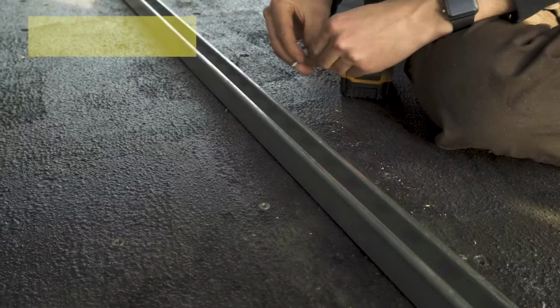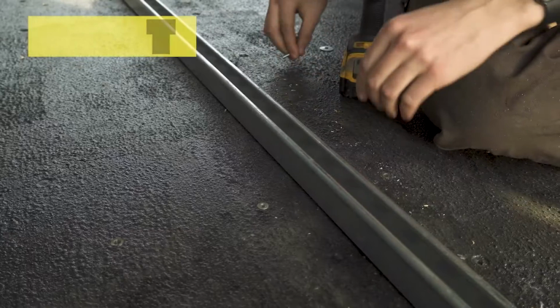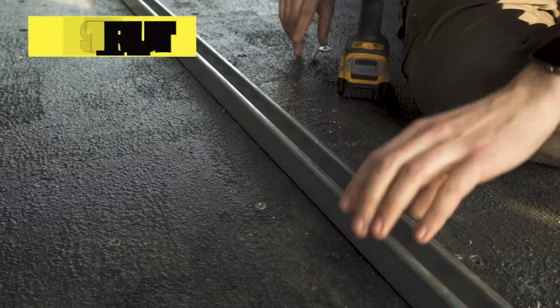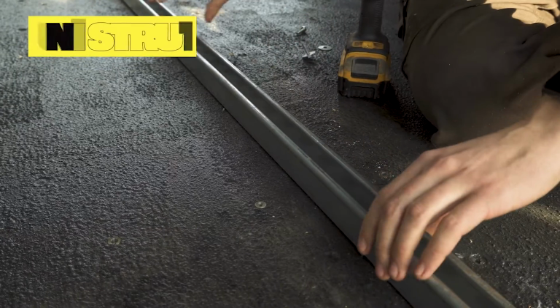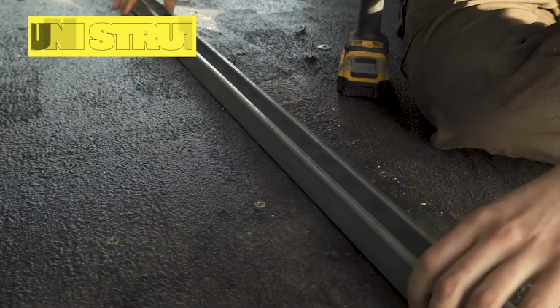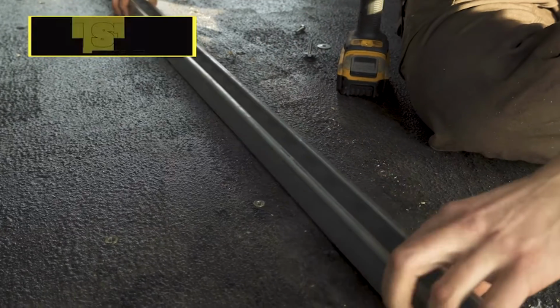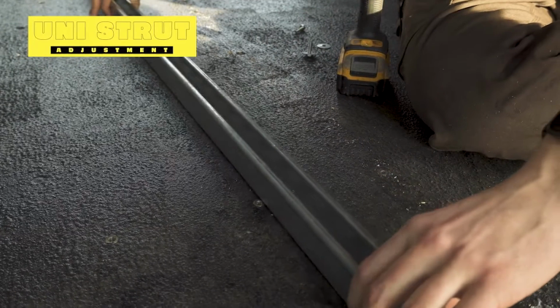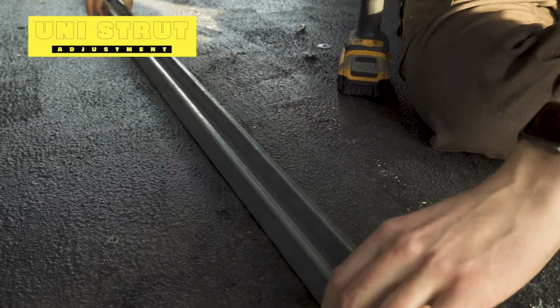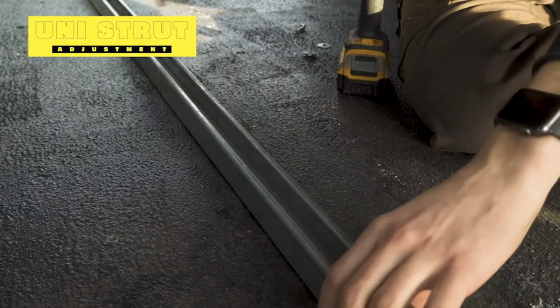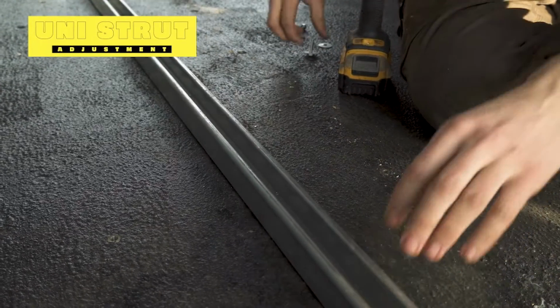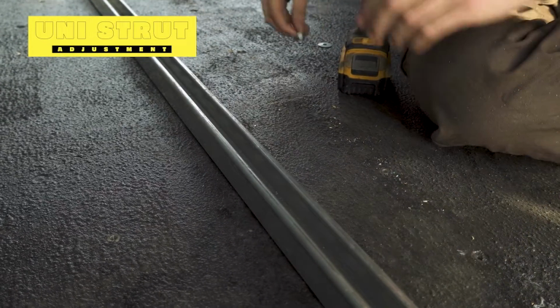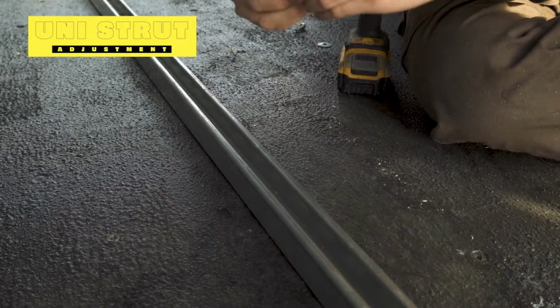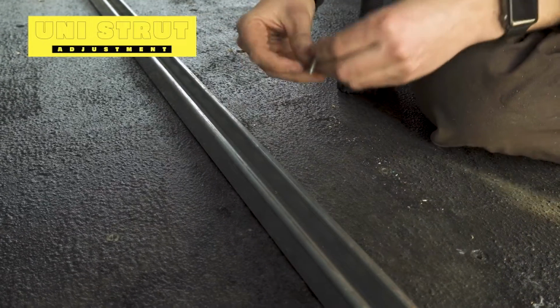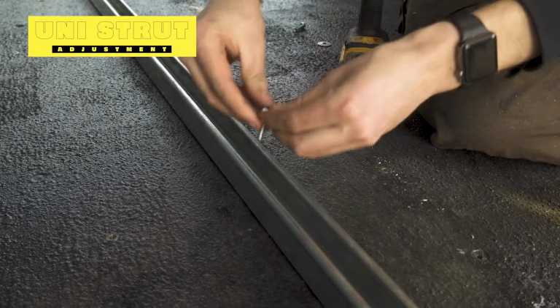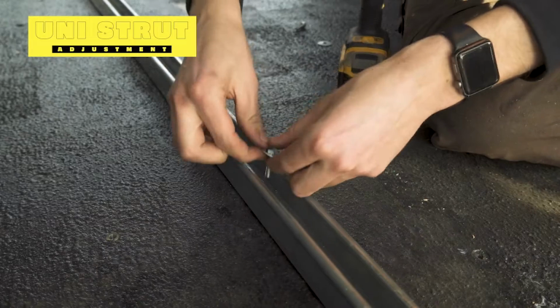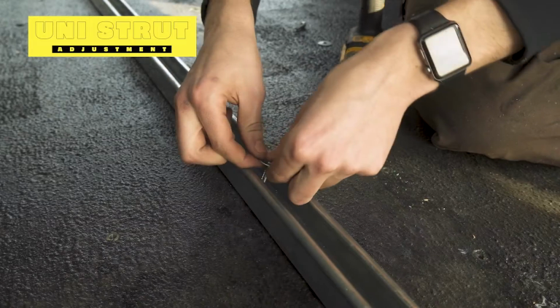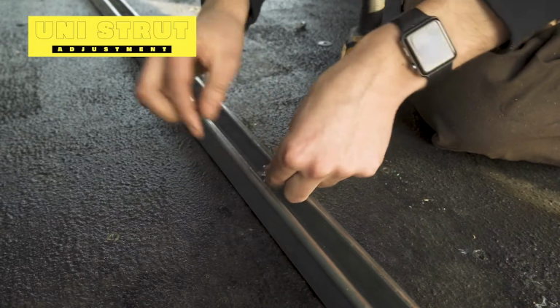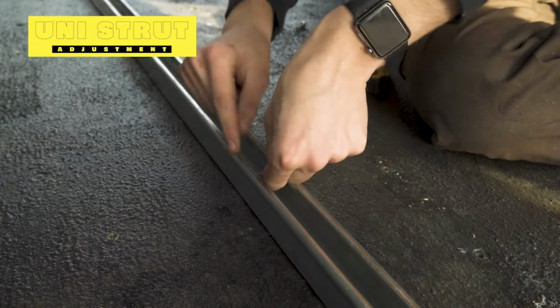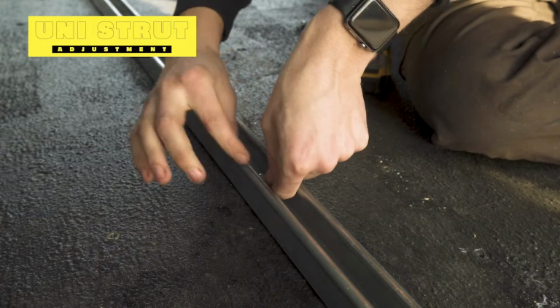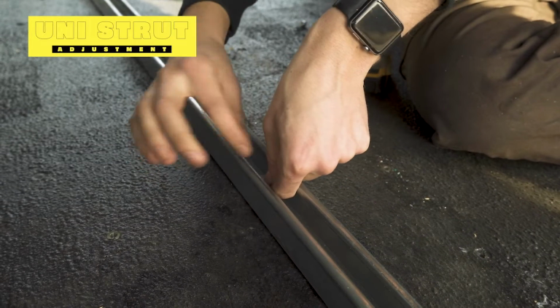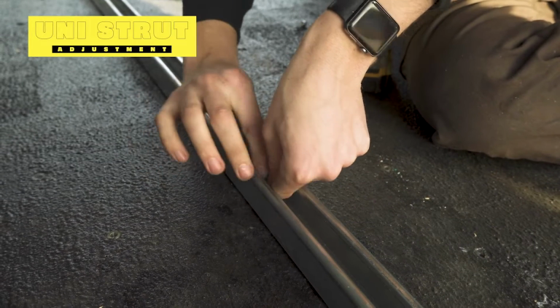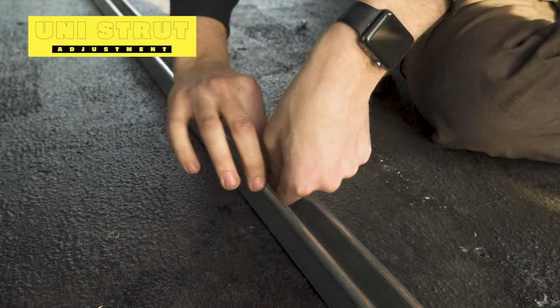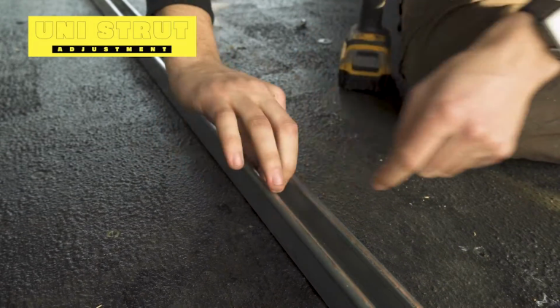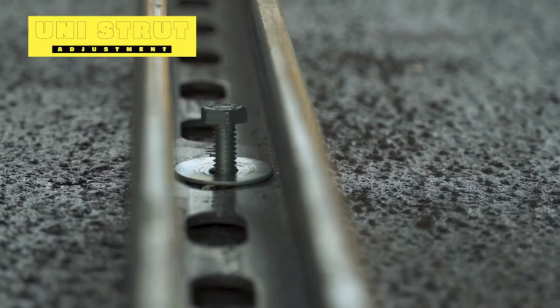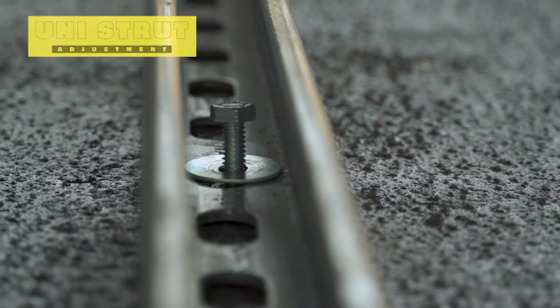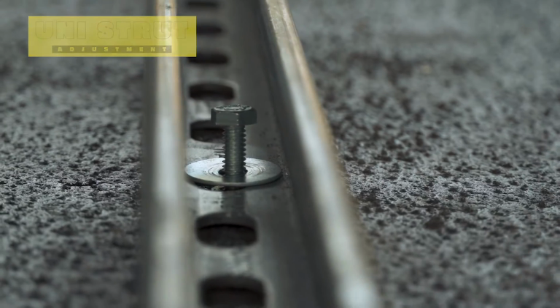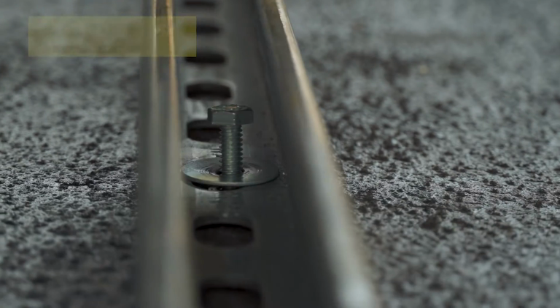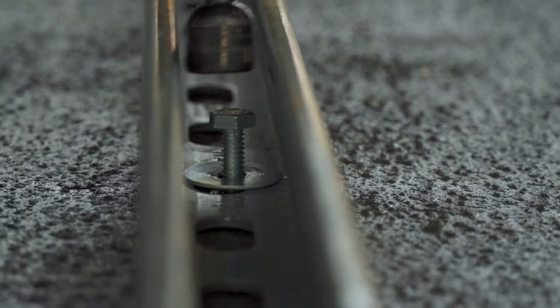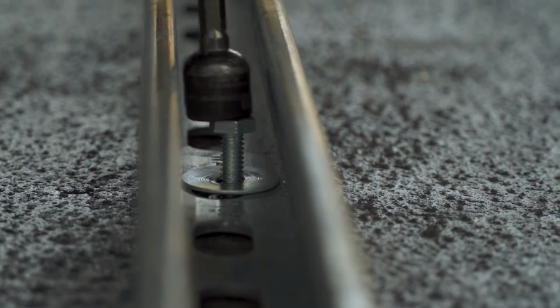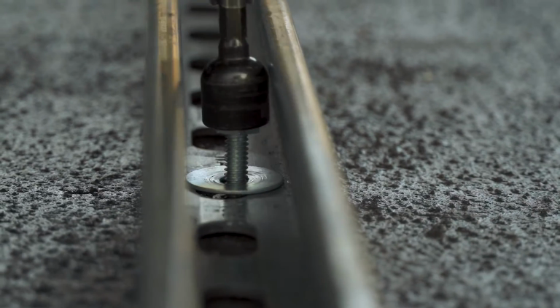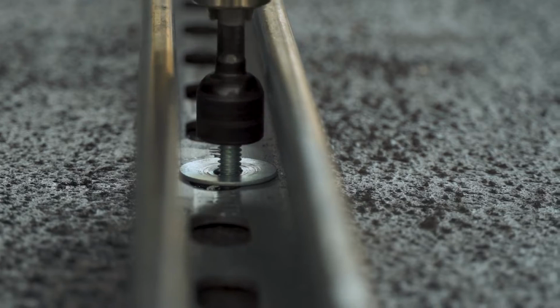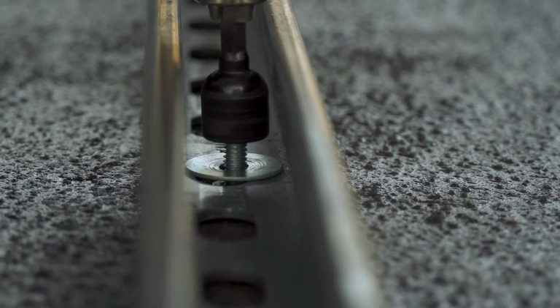Our old method of securing the Unistrut was drilling directly into the floor. Floor zerks have now been added so that screws can be used to easily adjust the Unistrut.